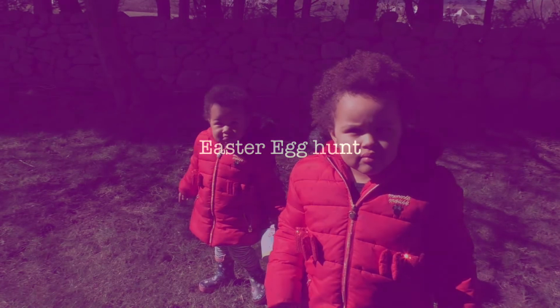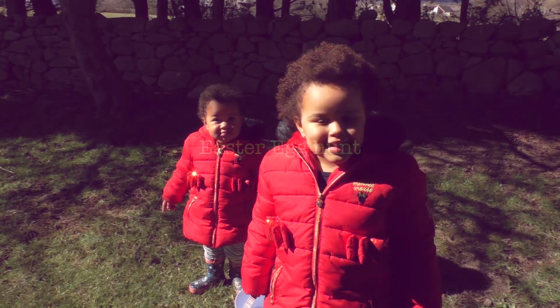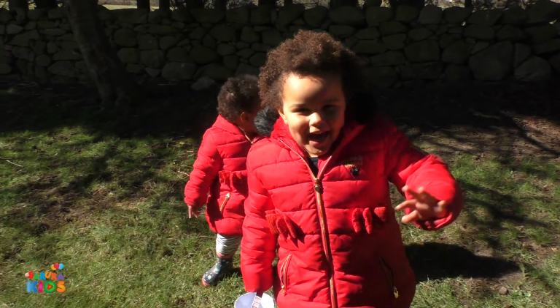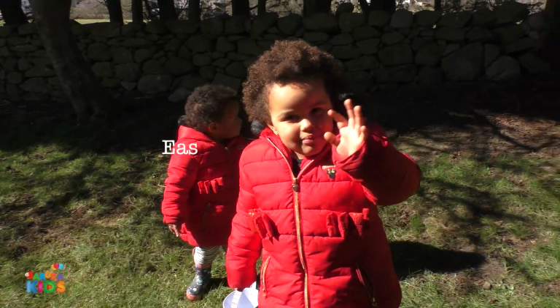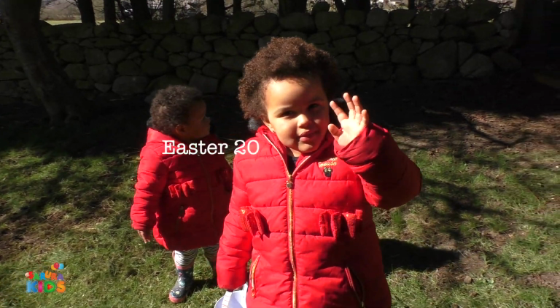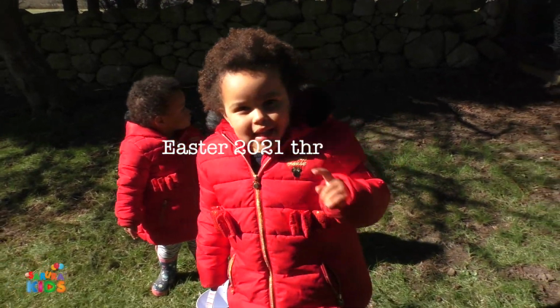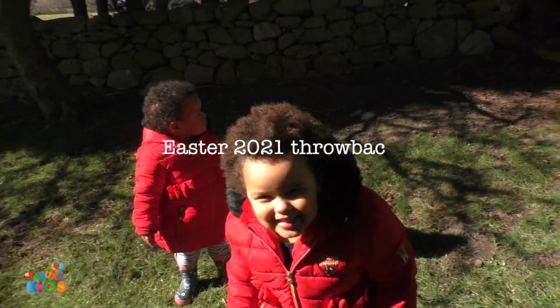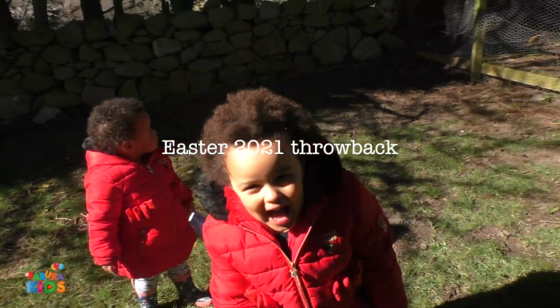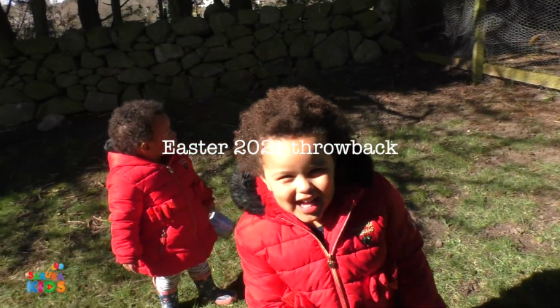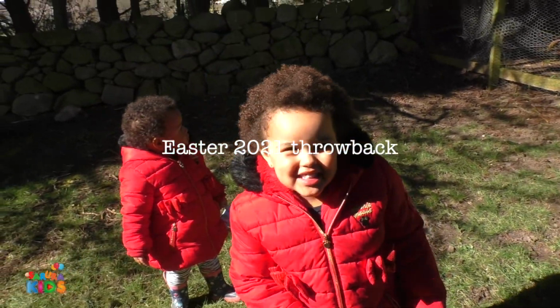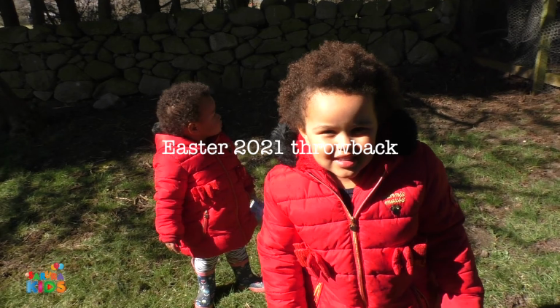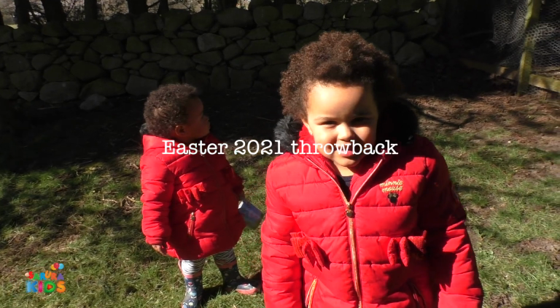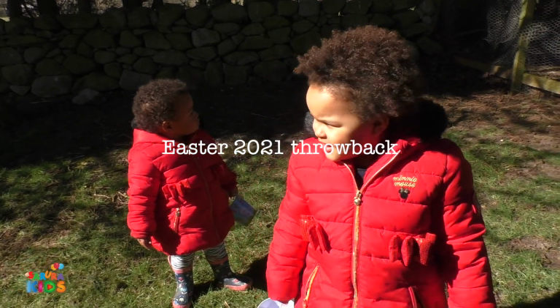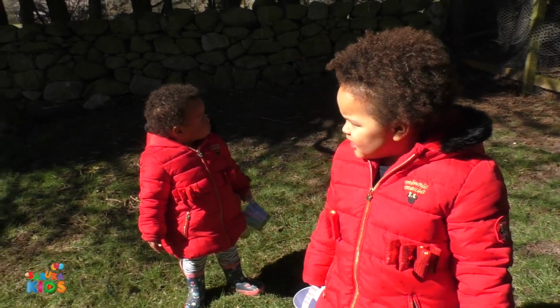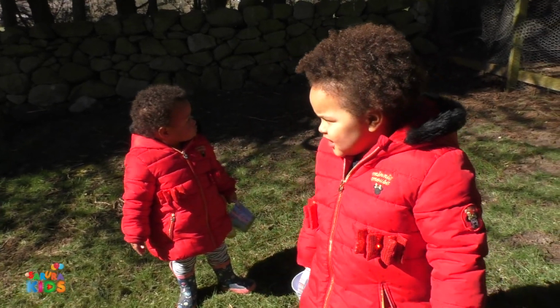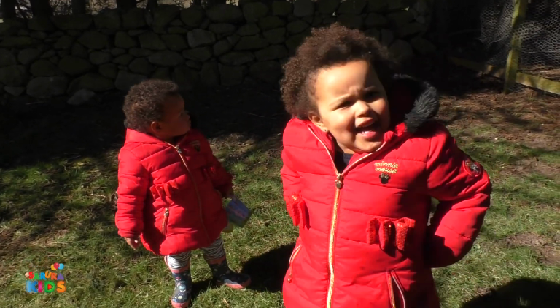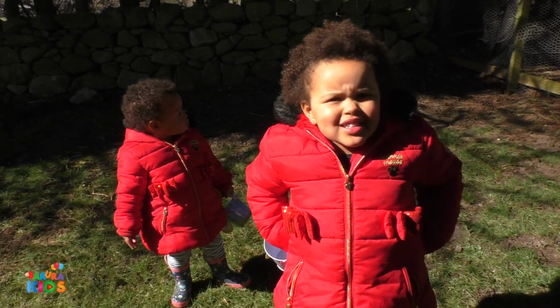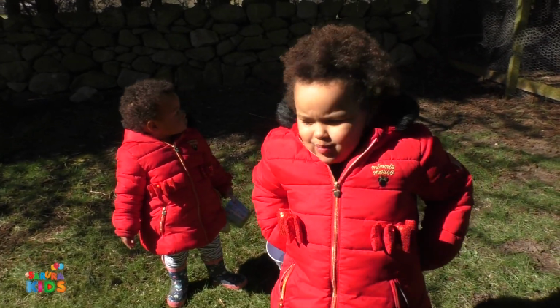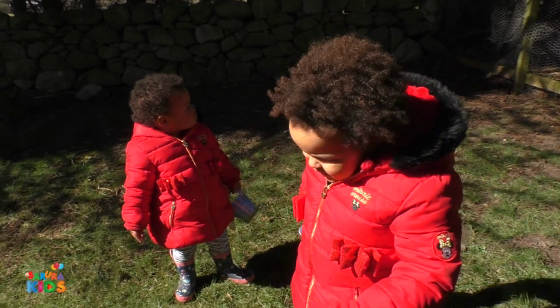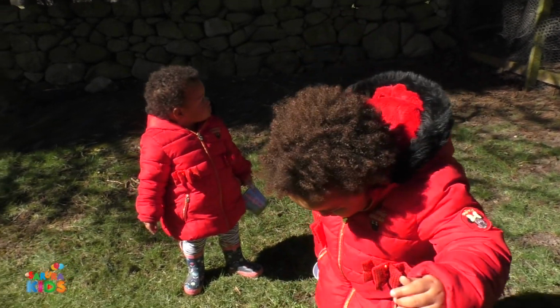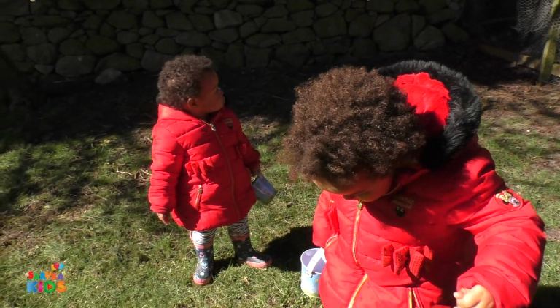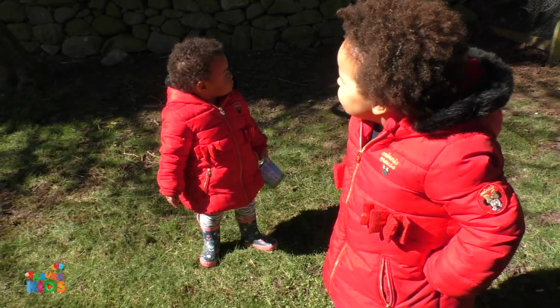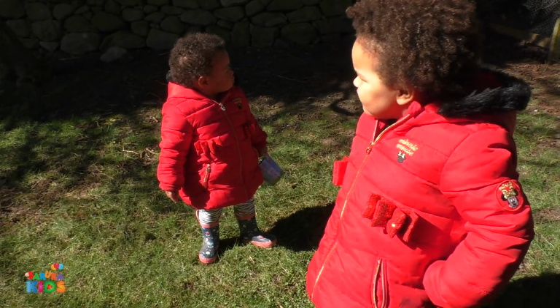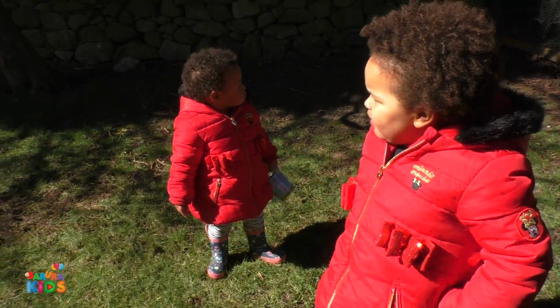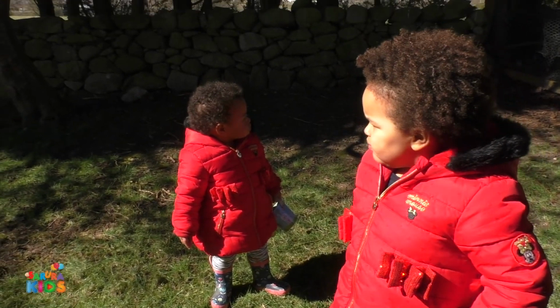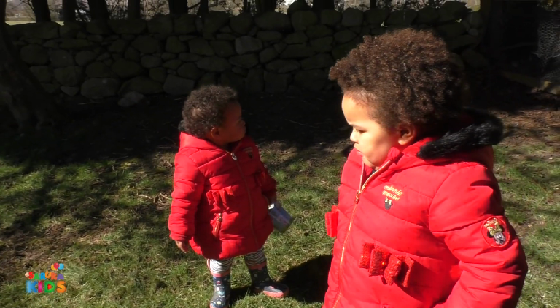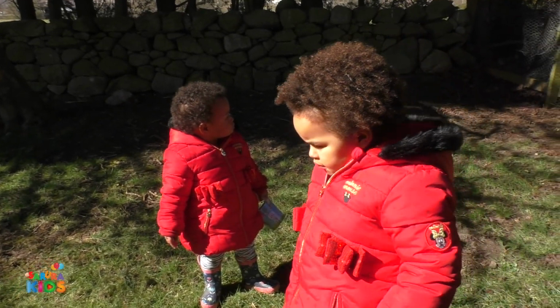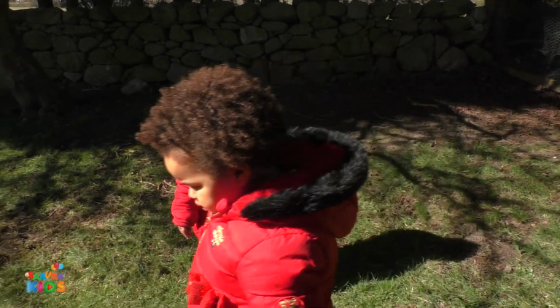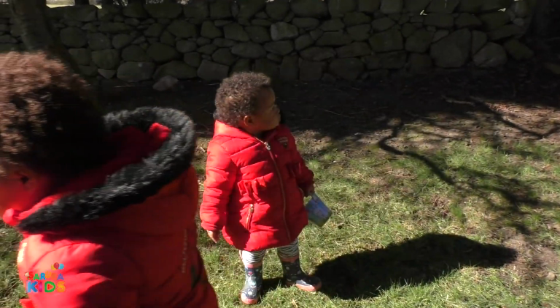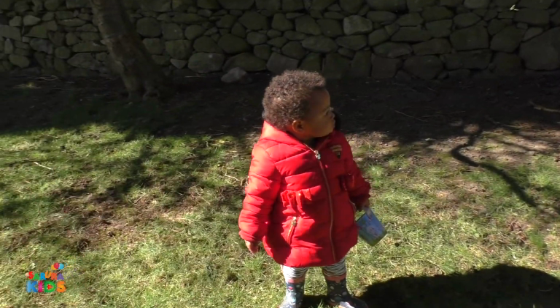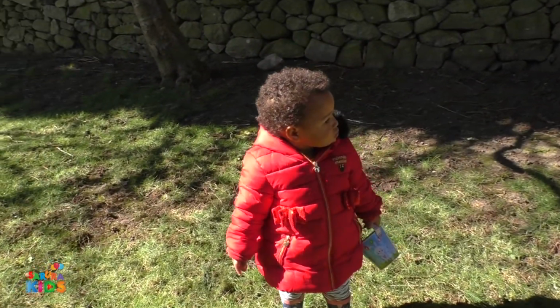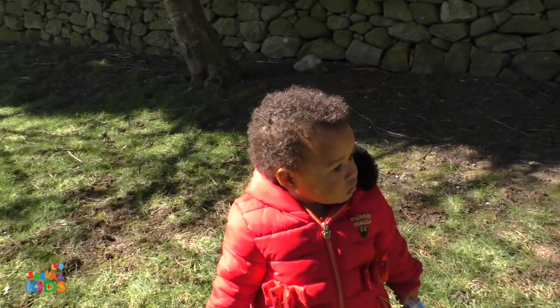Hiya! What are we doing today? Easter egg hunt! And do you think you're going to find all the Easter eggs? Yeah! Are you sure, sure, sure? Yeah. Let's go and discover. You ready? Let's go.